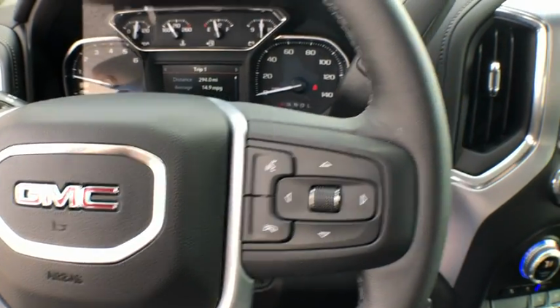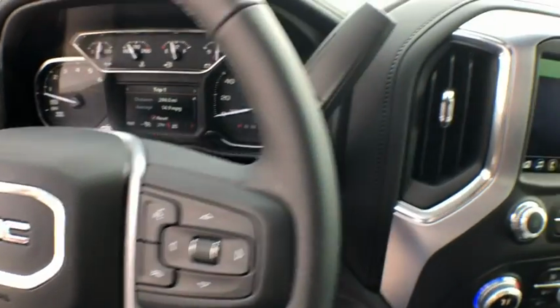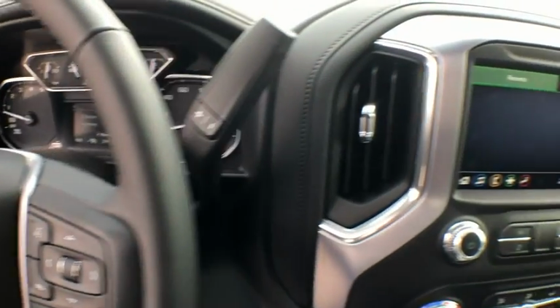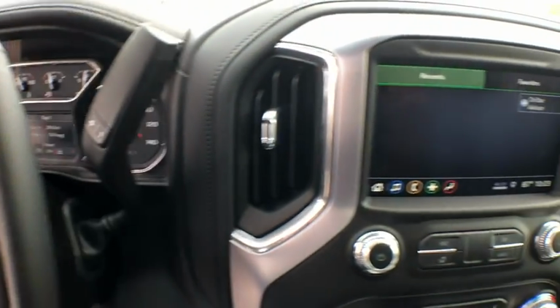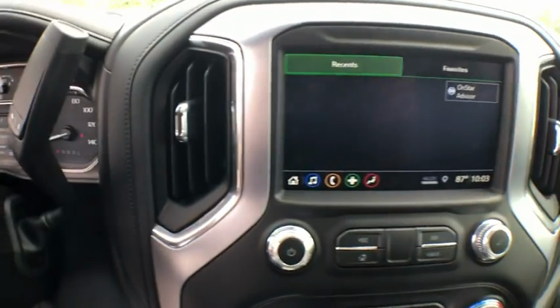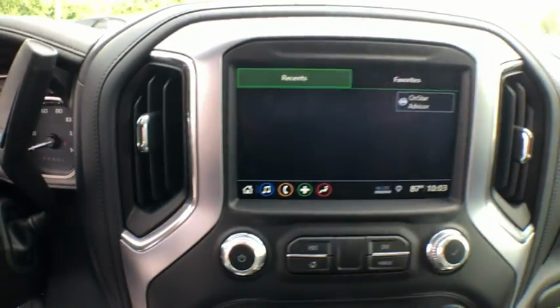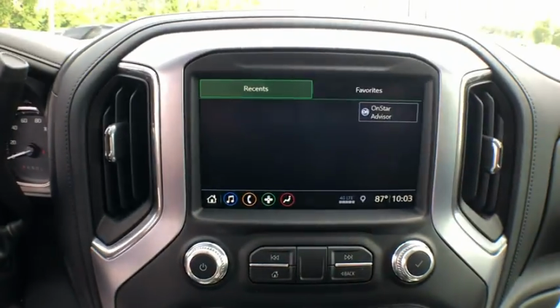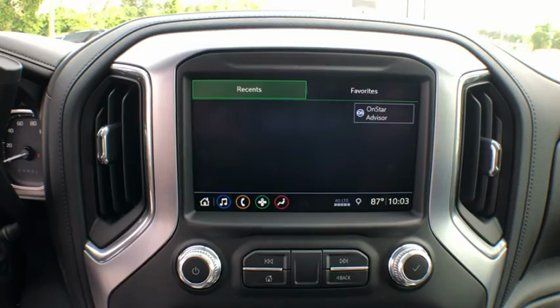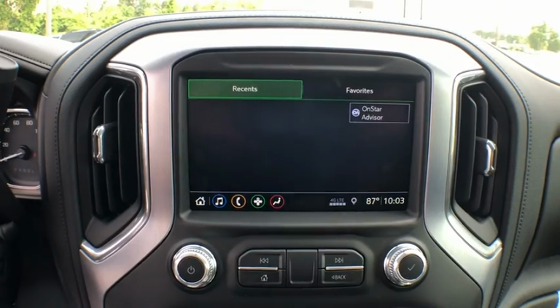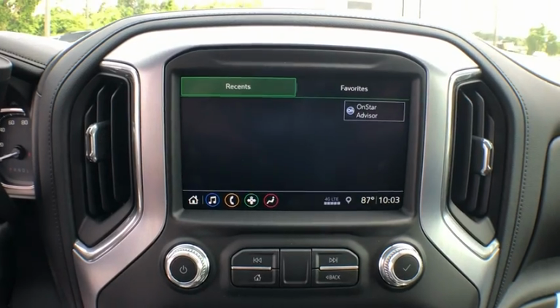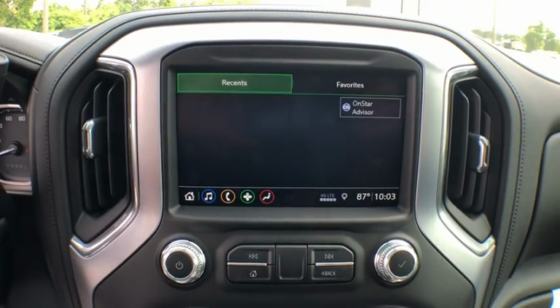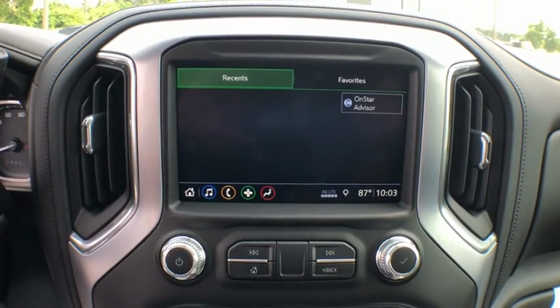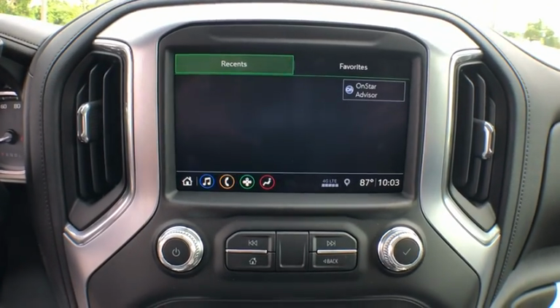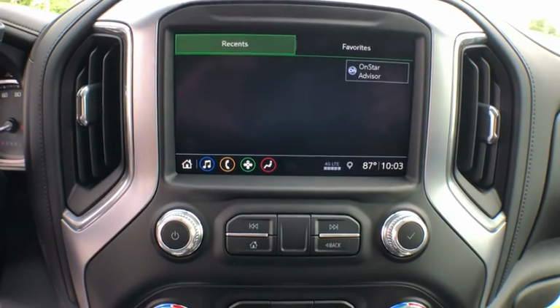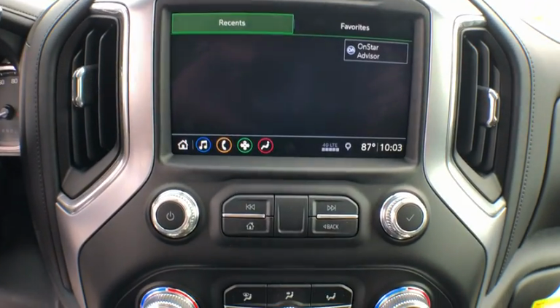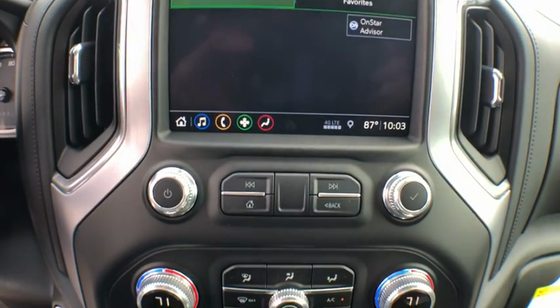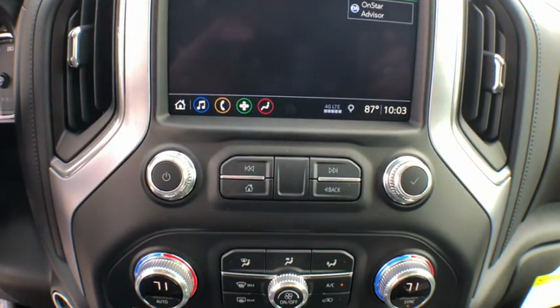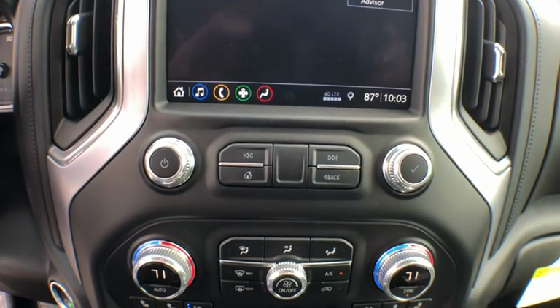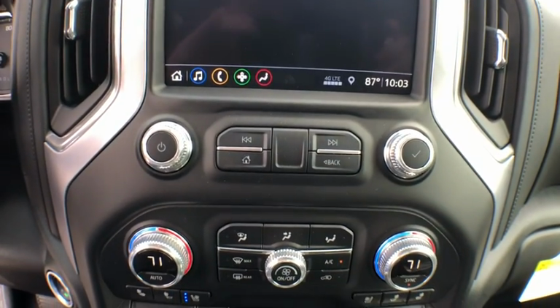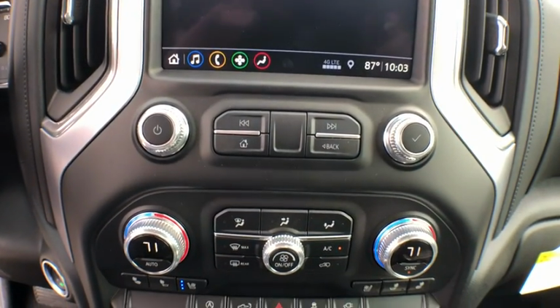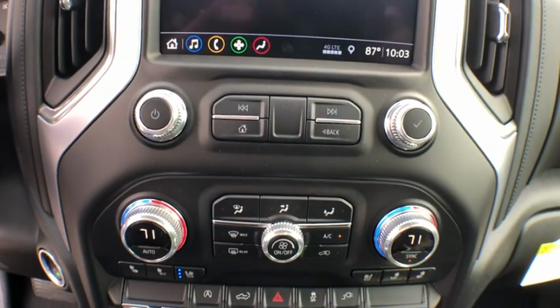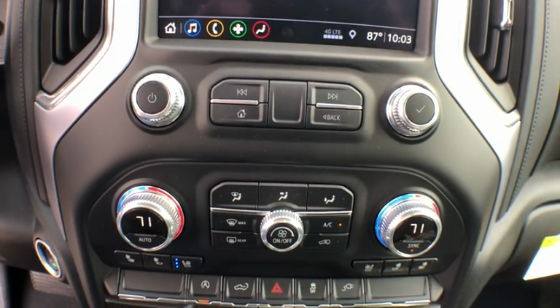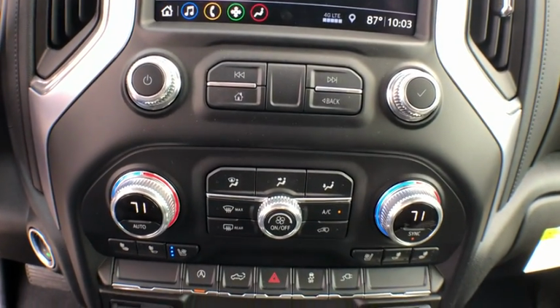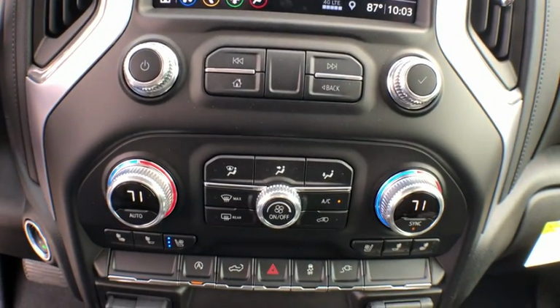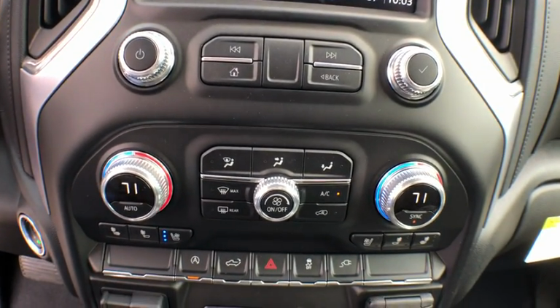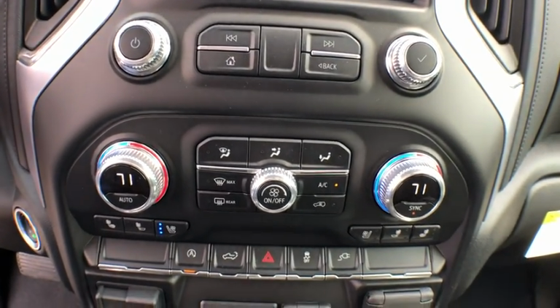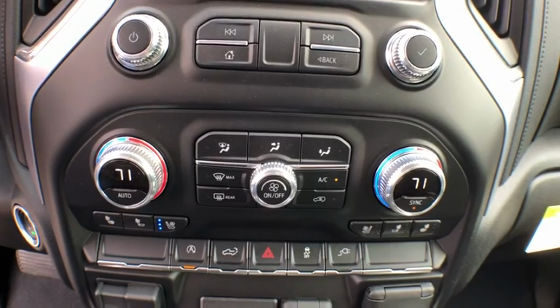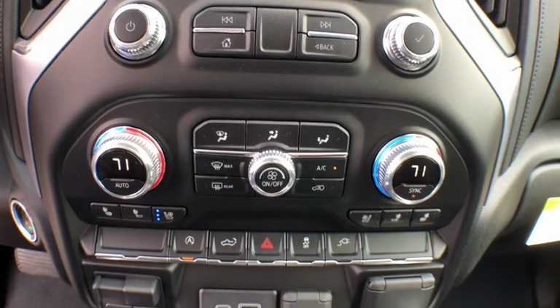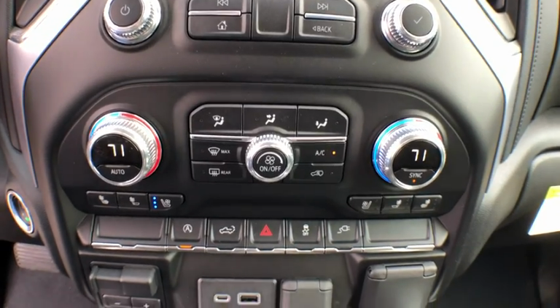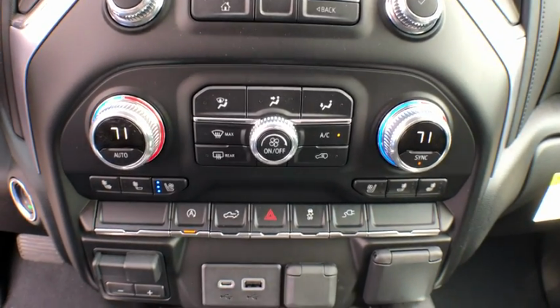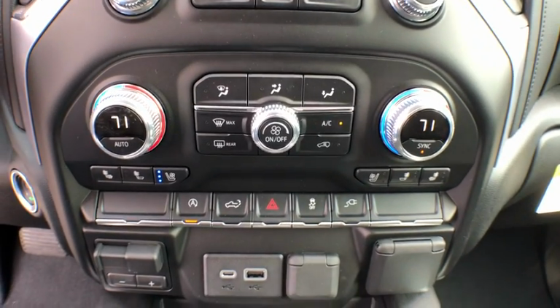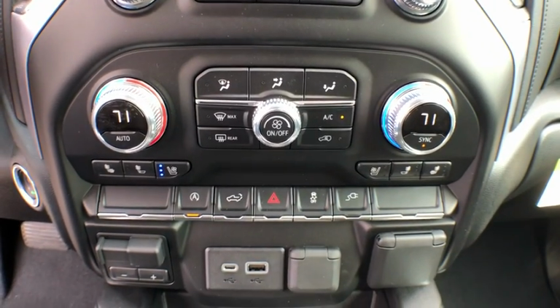backup camera, anti-lock braking system, stability control, traction control, power passenger seat, tow hitch, remote engine start, keyless entry,